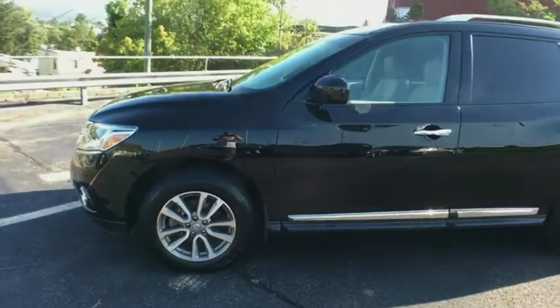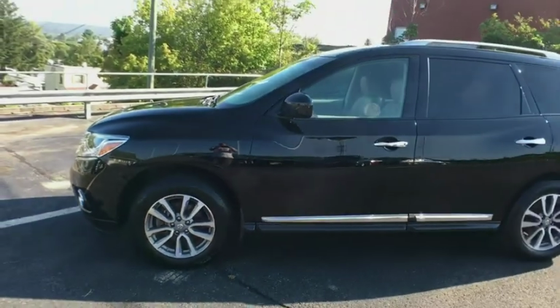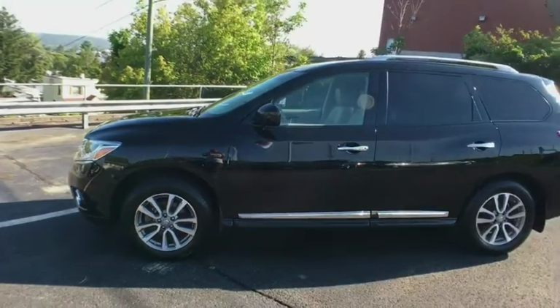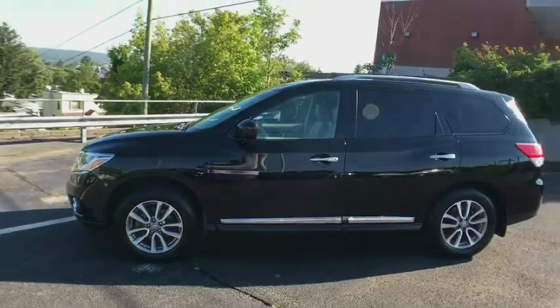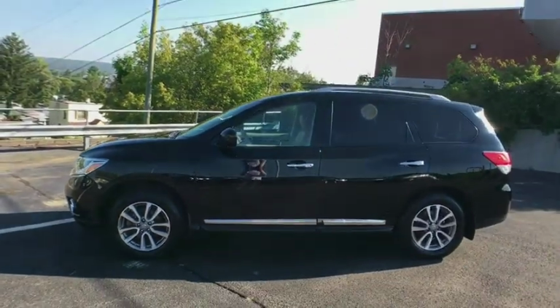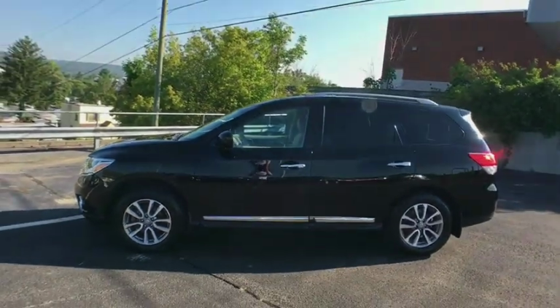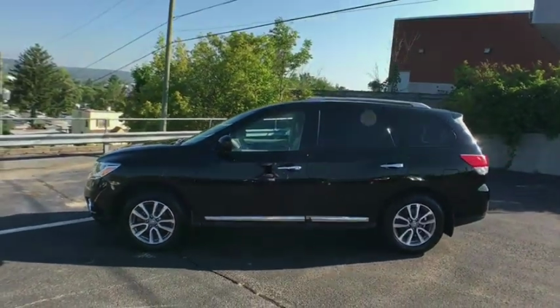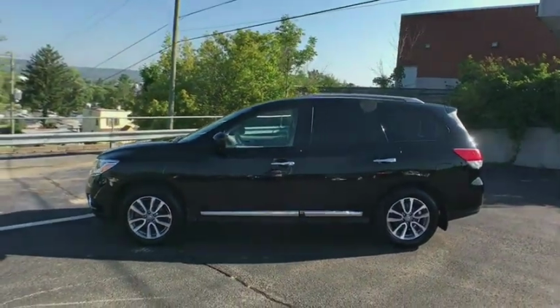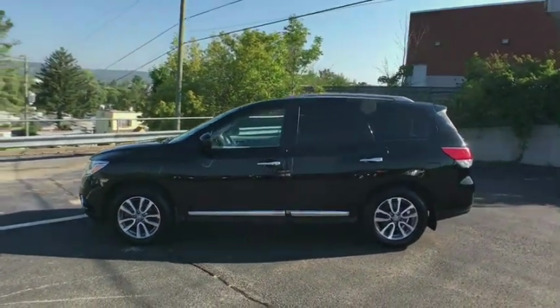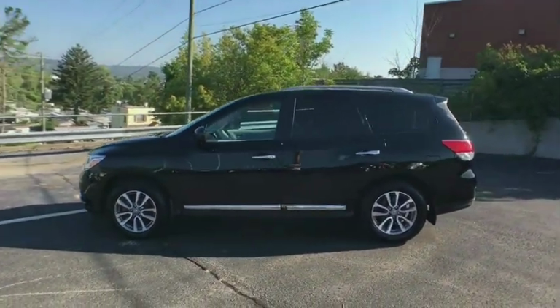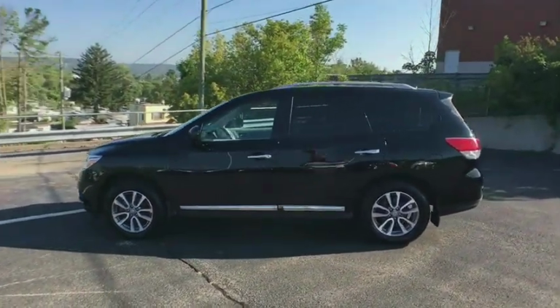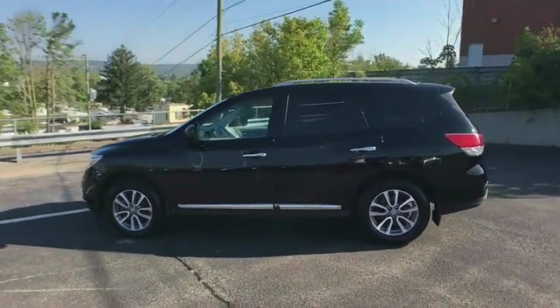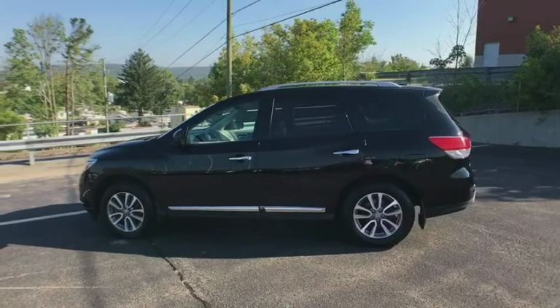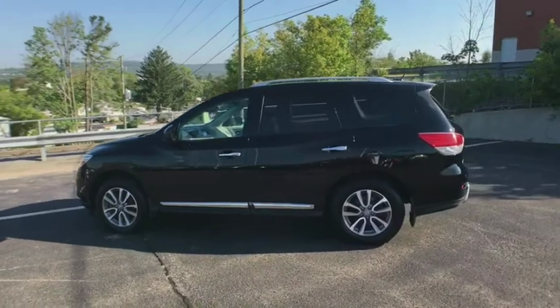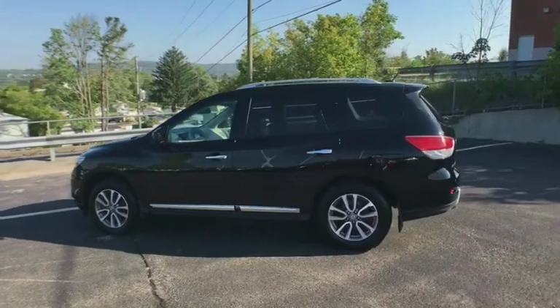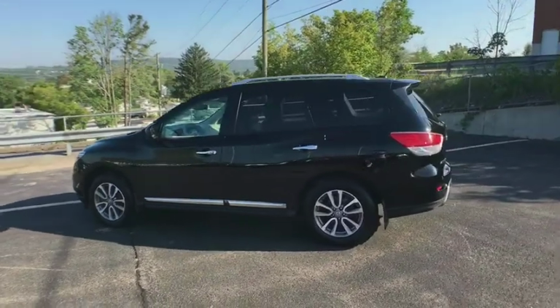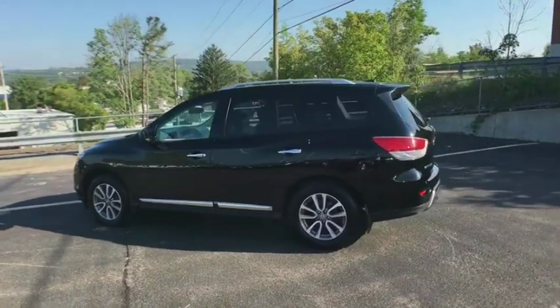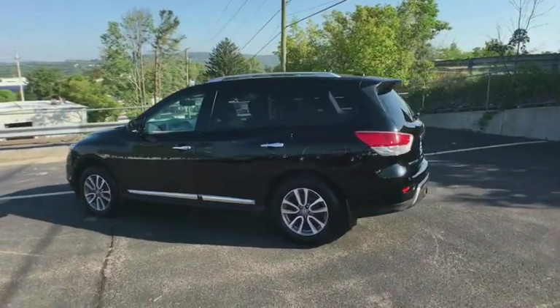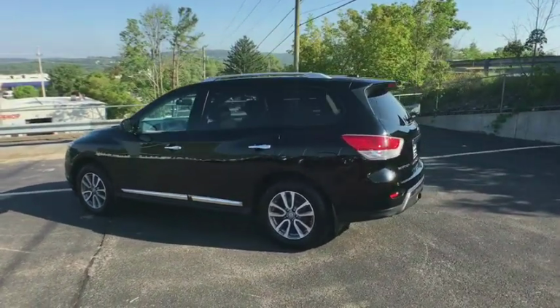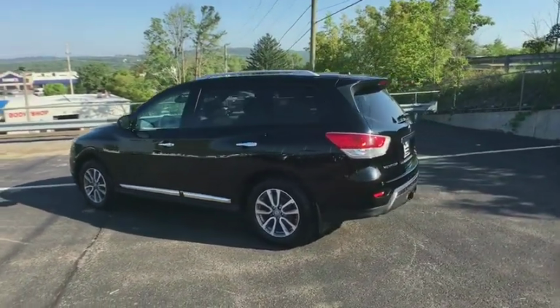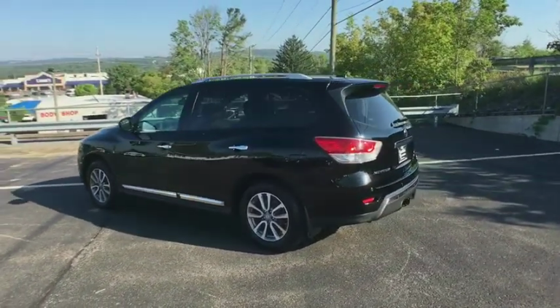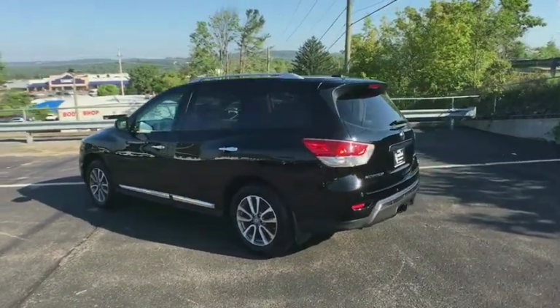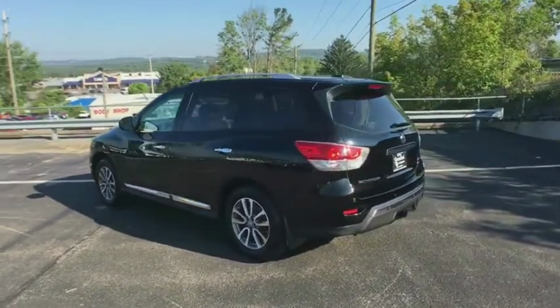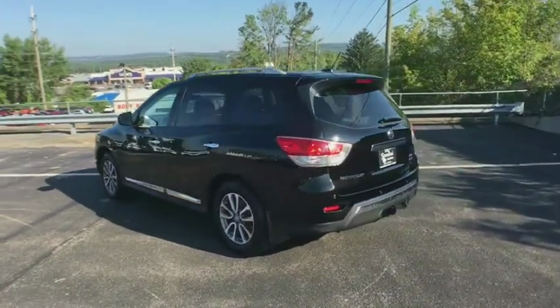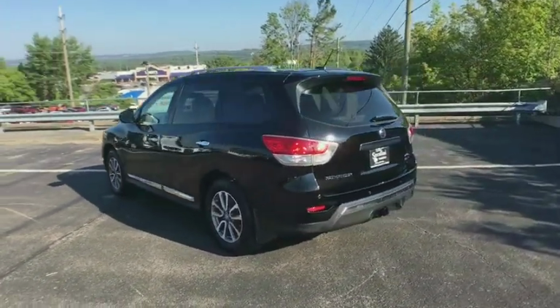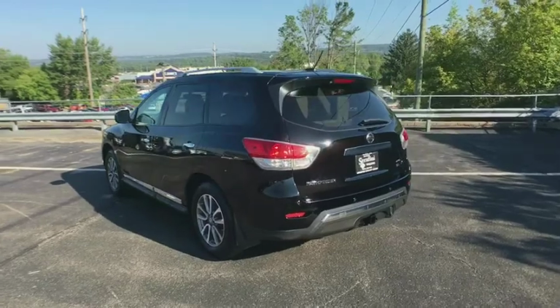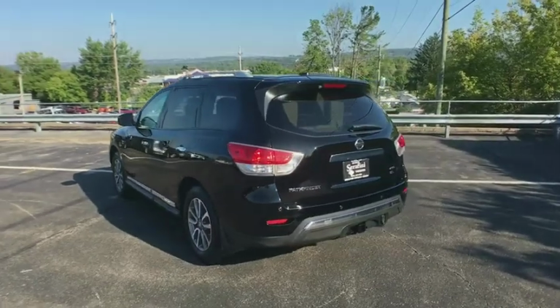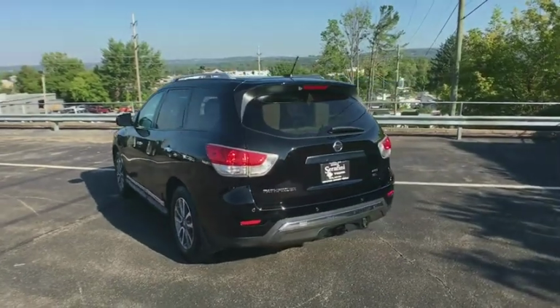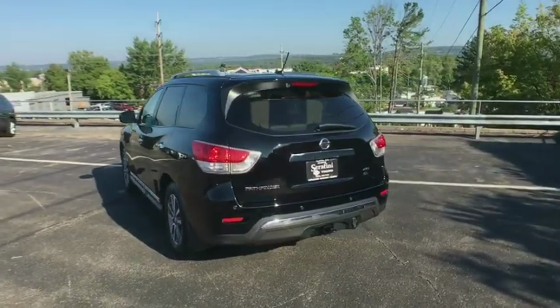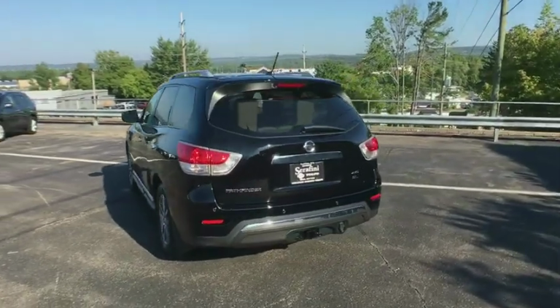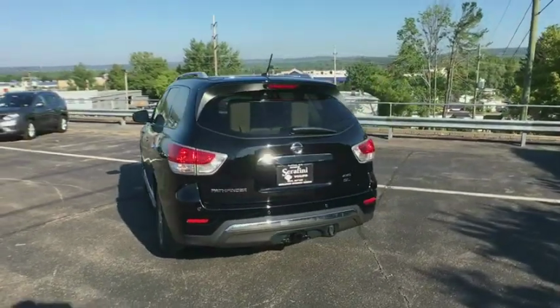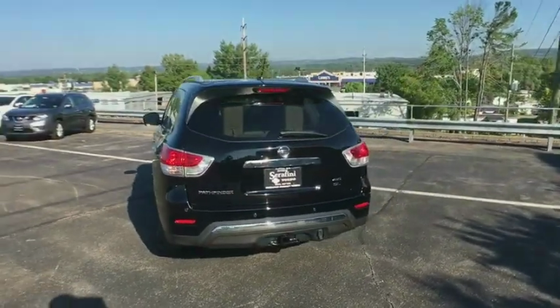This vehicle has less than 85,000 miles. Here are some of this vehicle's great options: towing package. This beauty is sure to make you the talk of the neighborhood, so call or drop in for a test drive today.